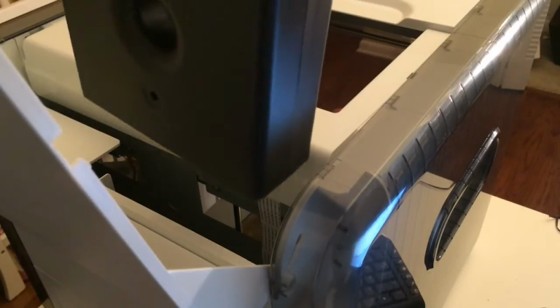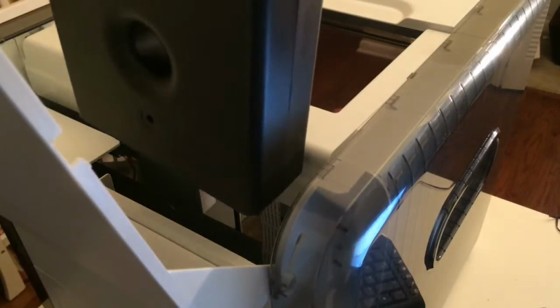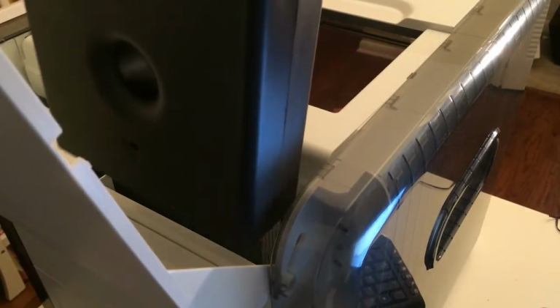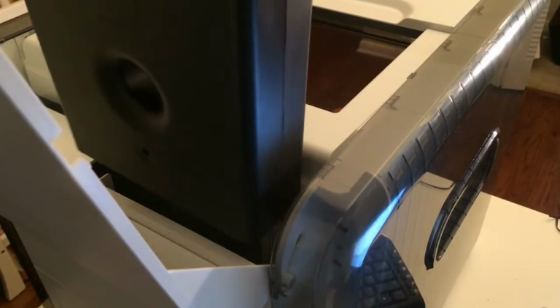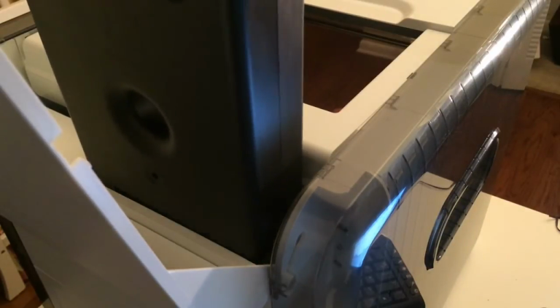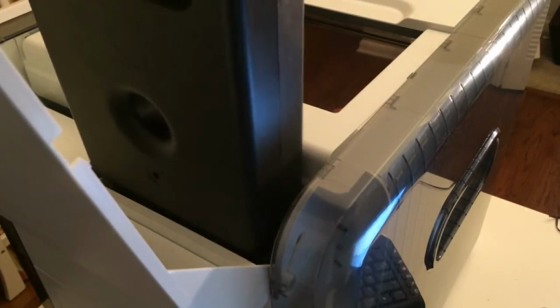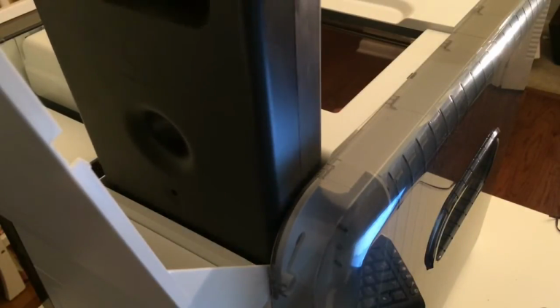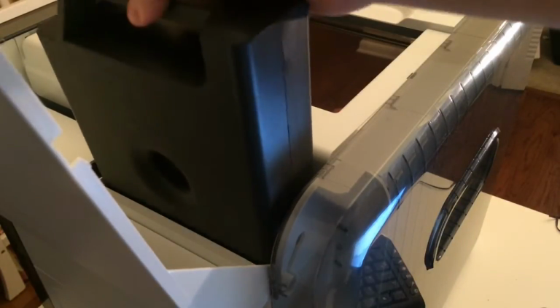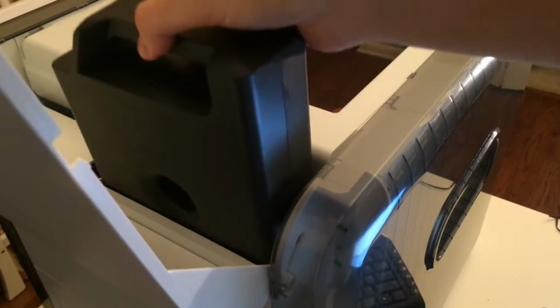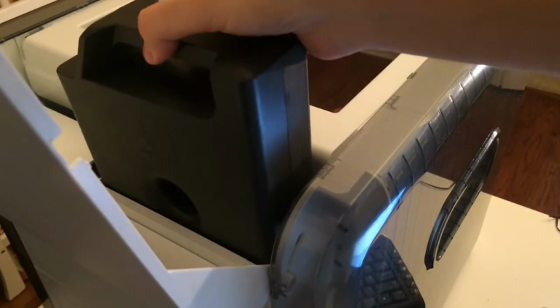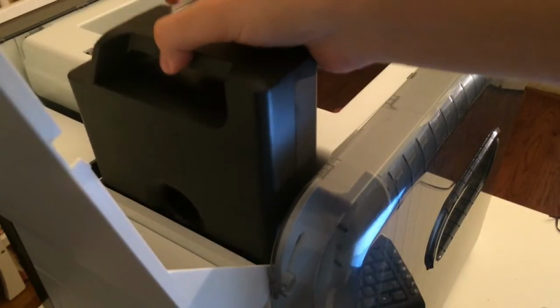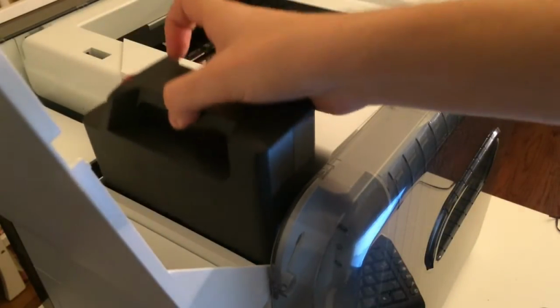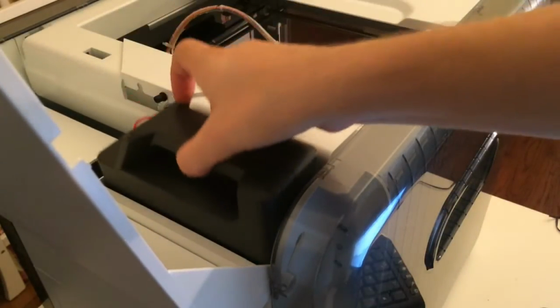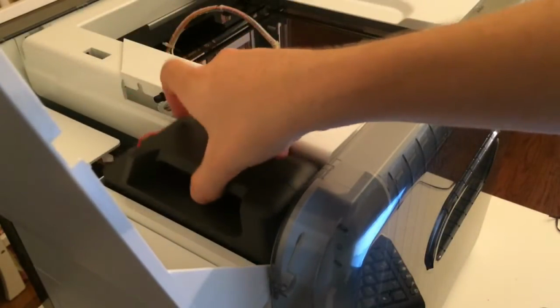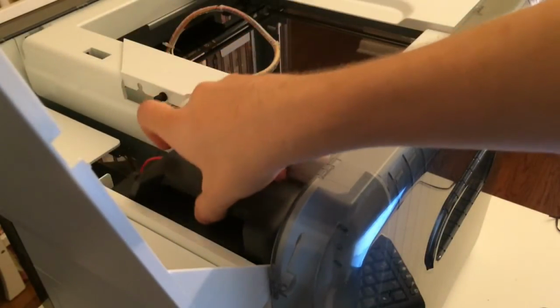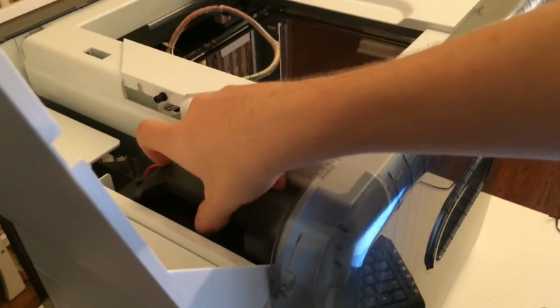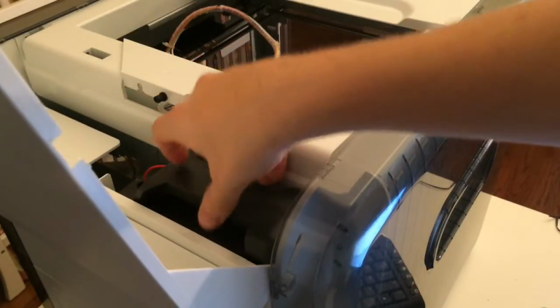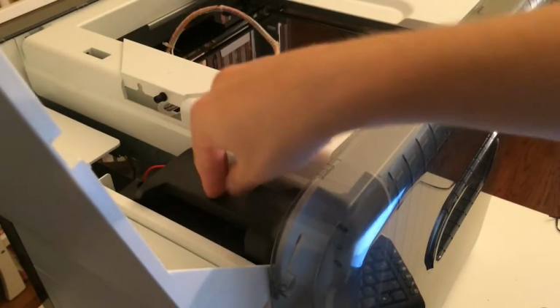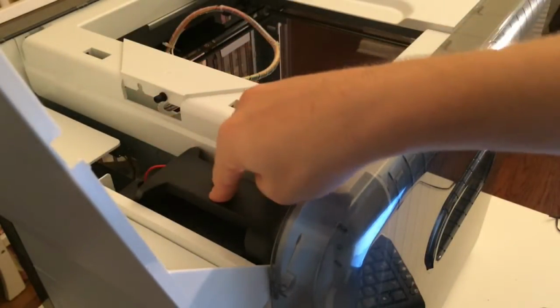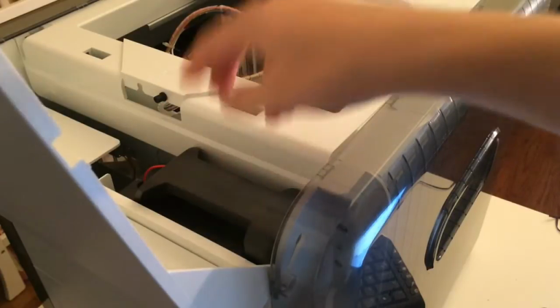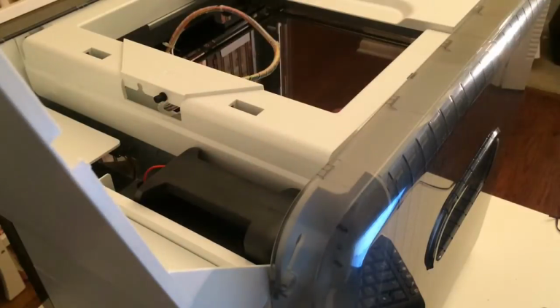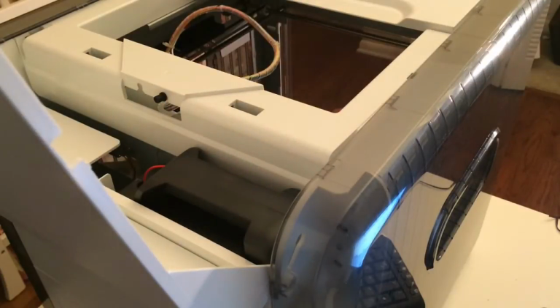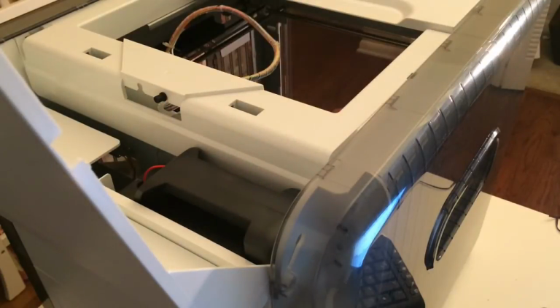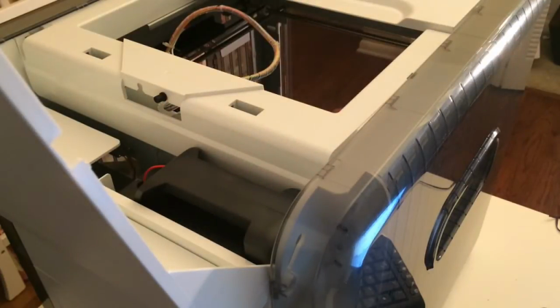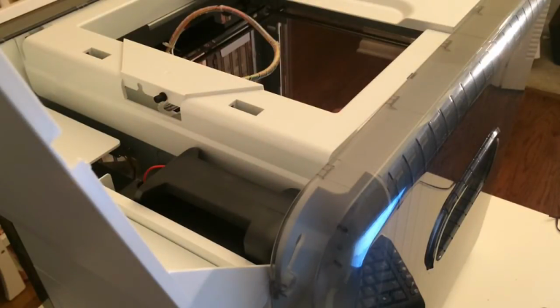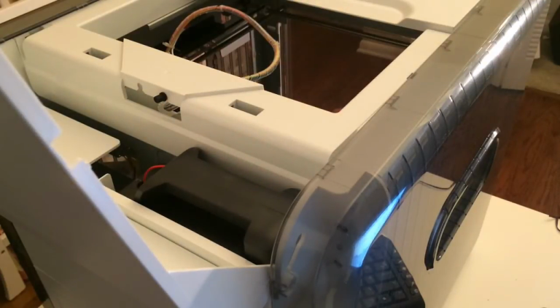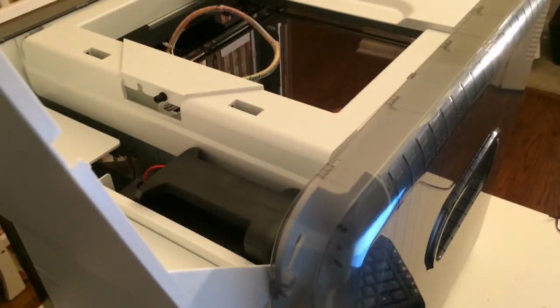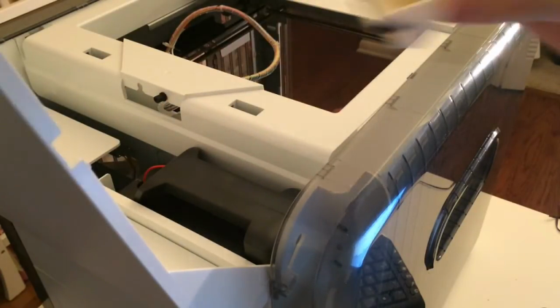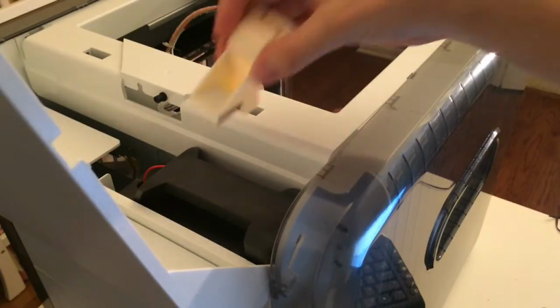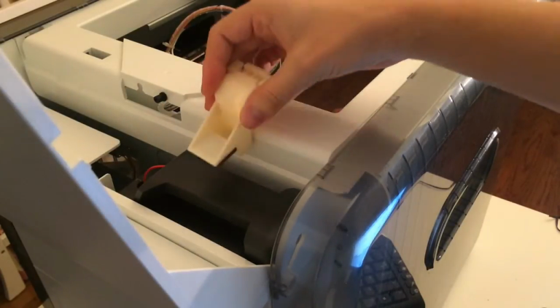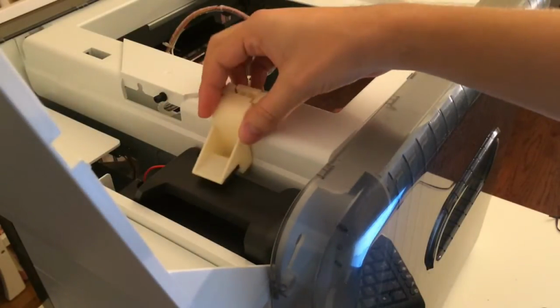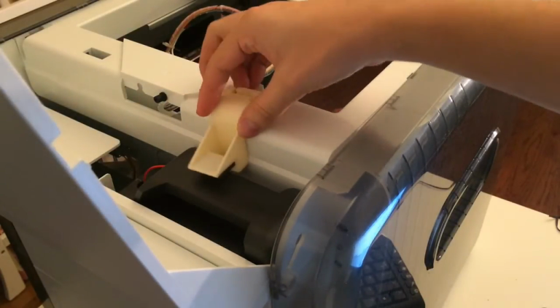And then just put that in there like that. And then put the bracket back on.